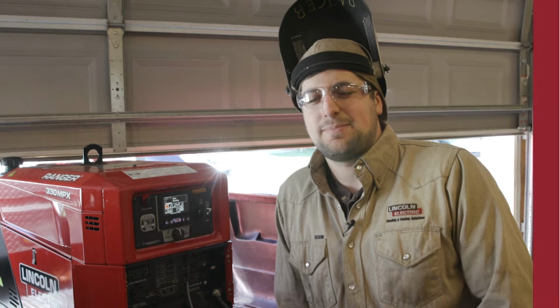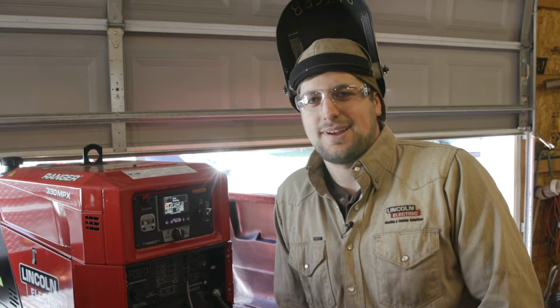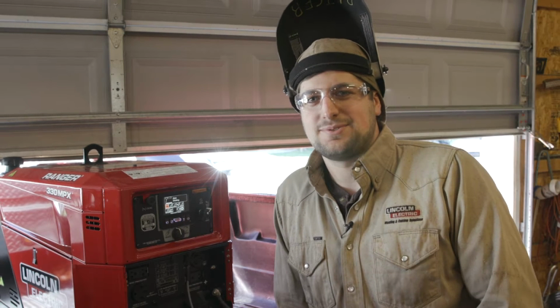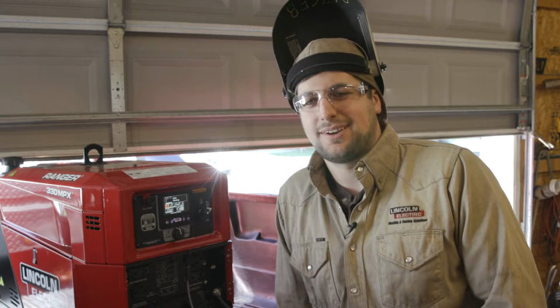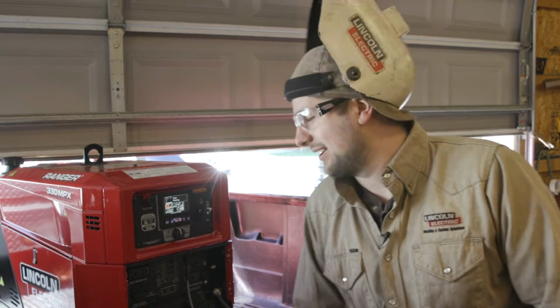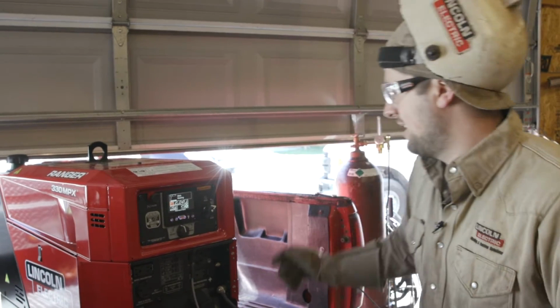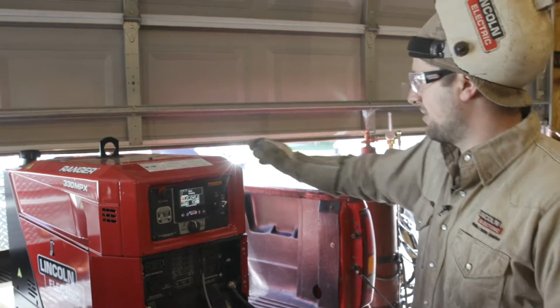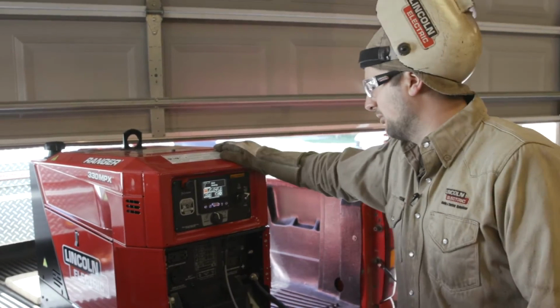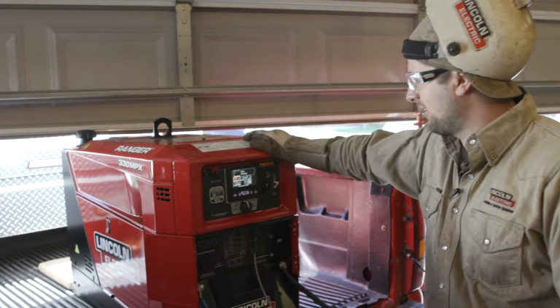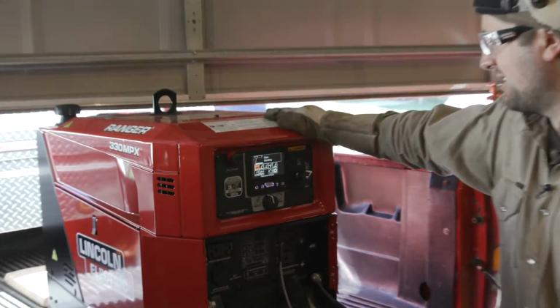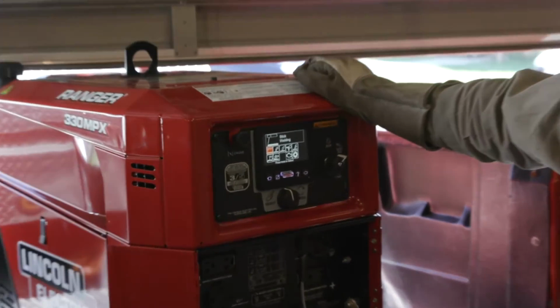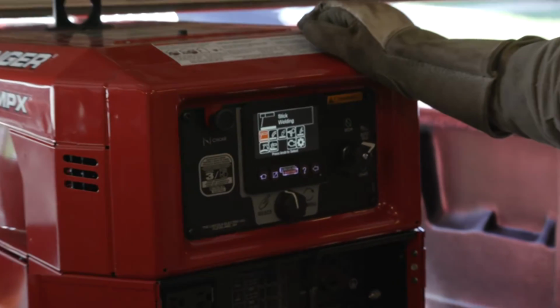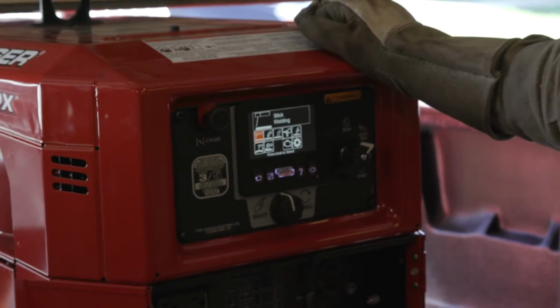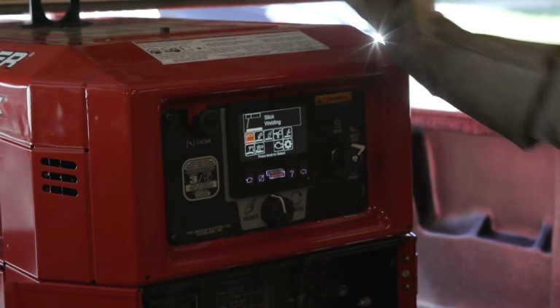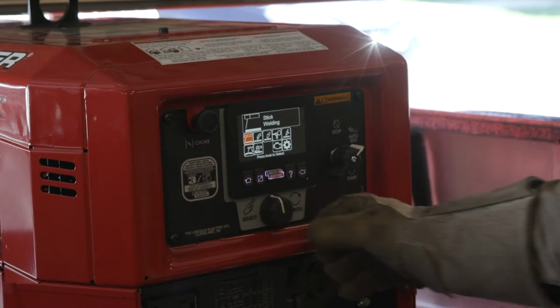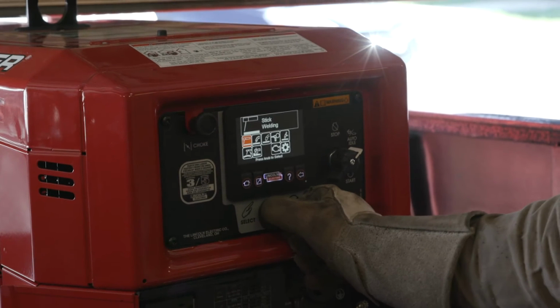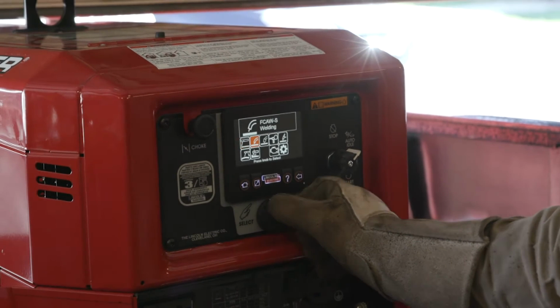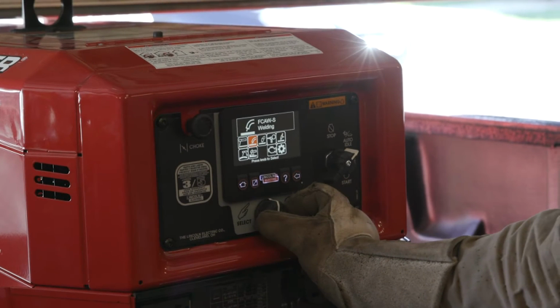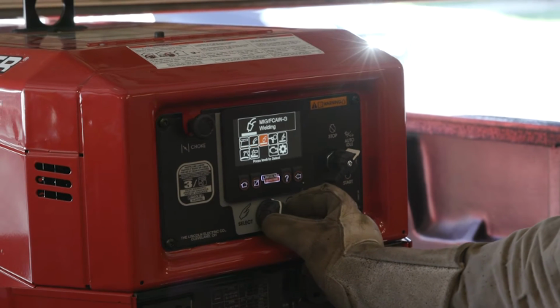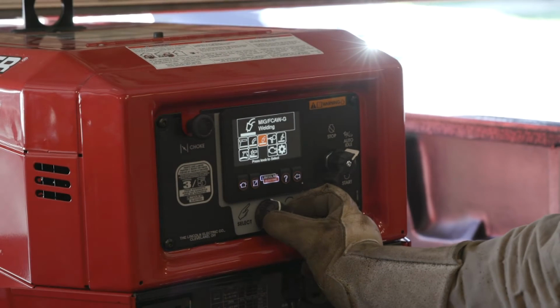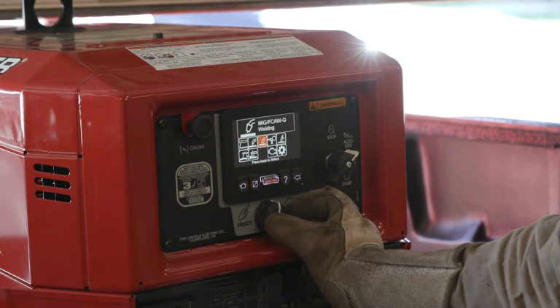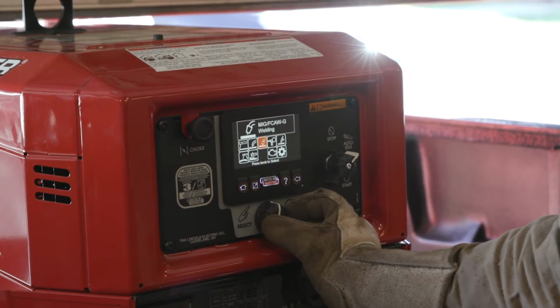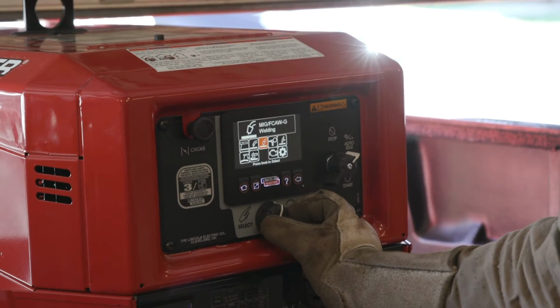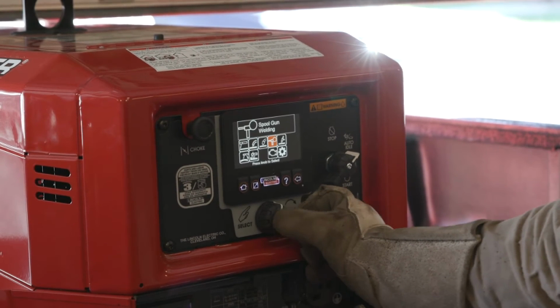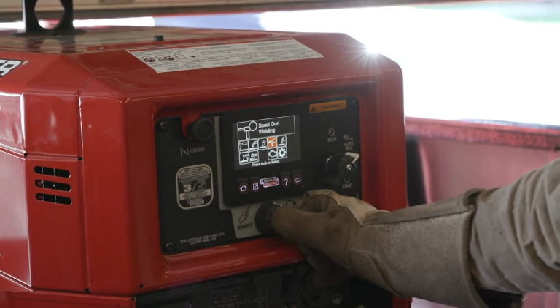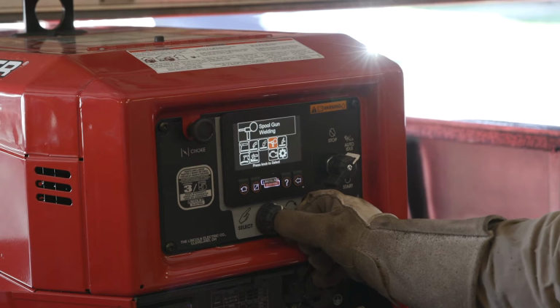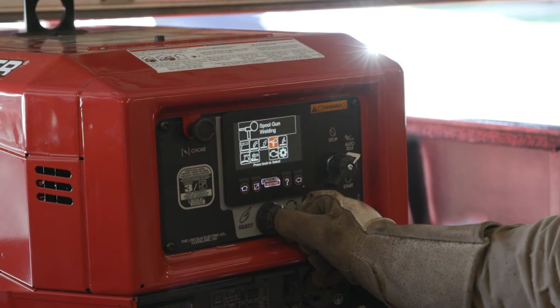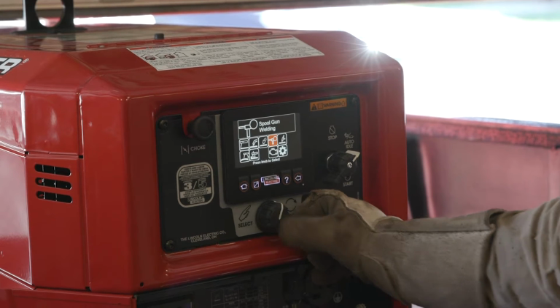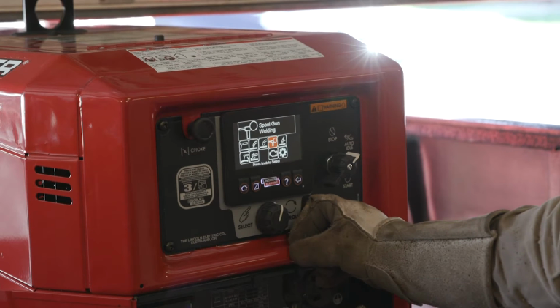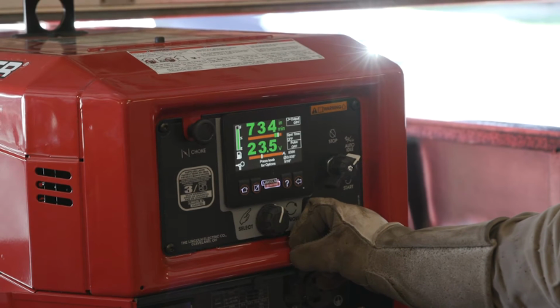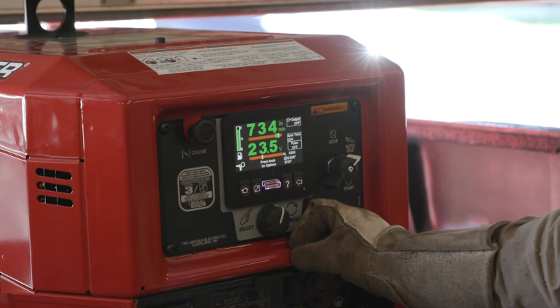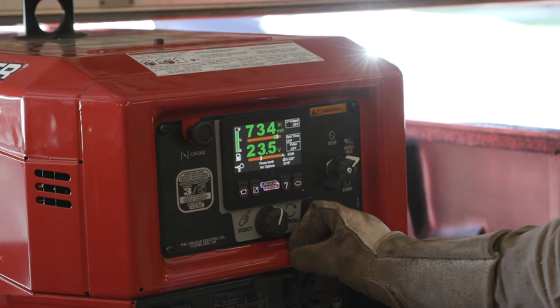Steve Basso here, application engineer at Lincoln Electric. Today we're doing a little aluminum welding with our Ranger 330 MPX. We're using a spool gun, primarily the Magnum Pro 250 LX GT. We're going to go ahead and use the spool gun mode.